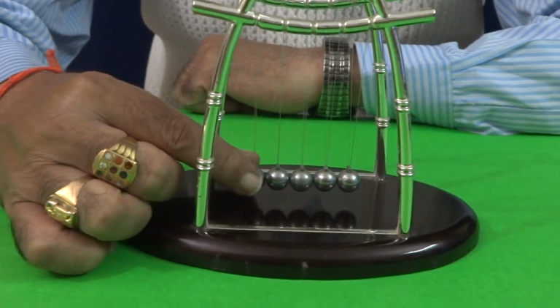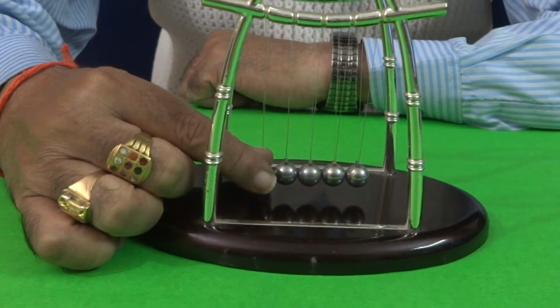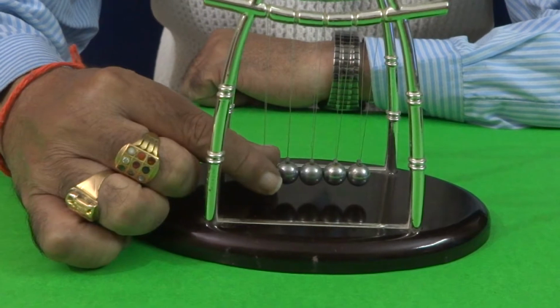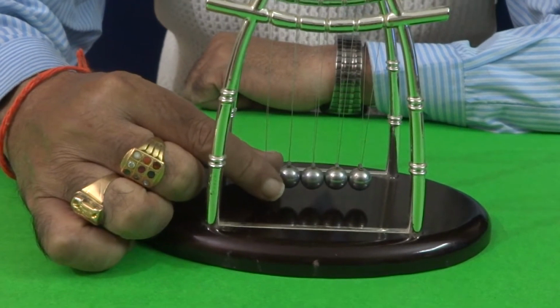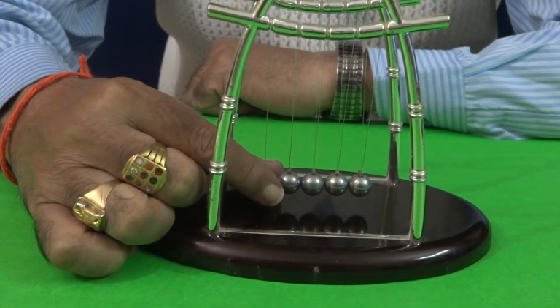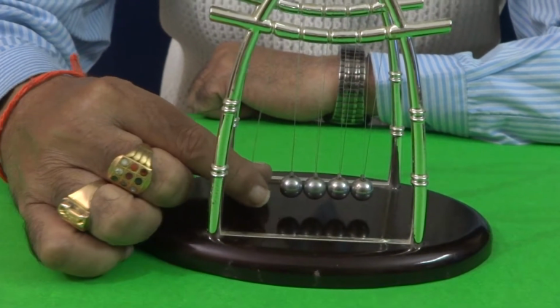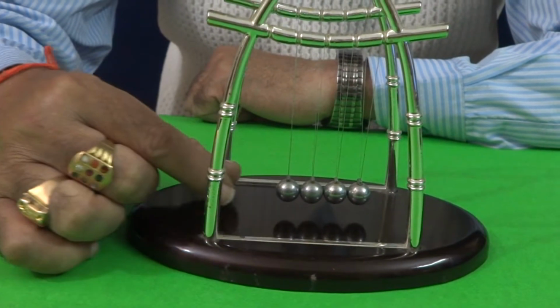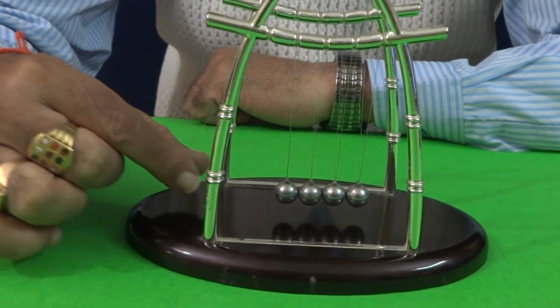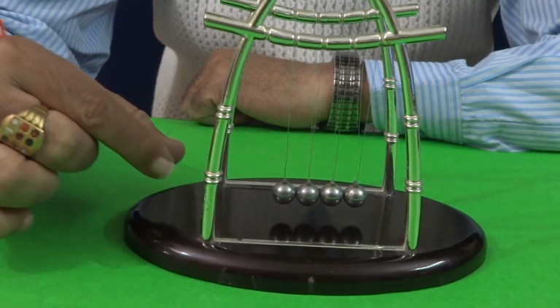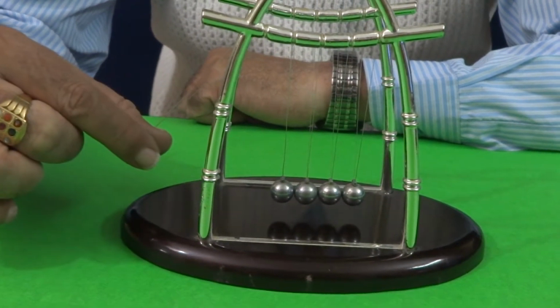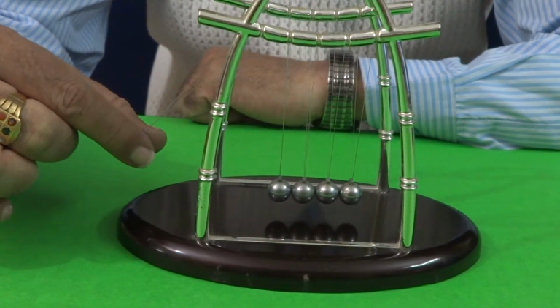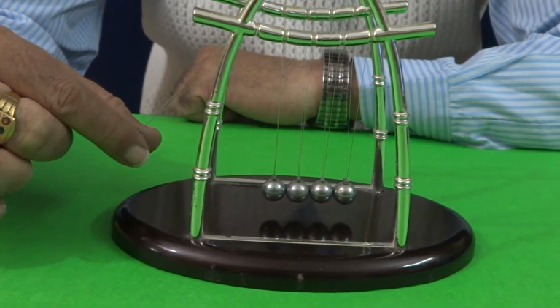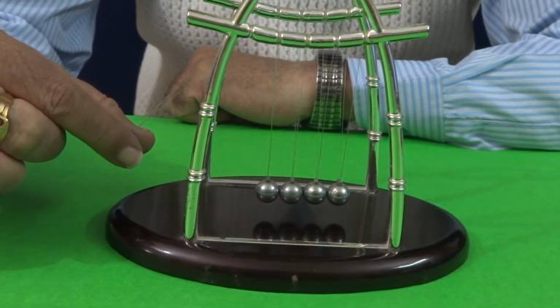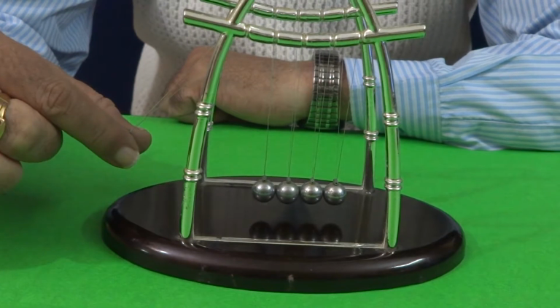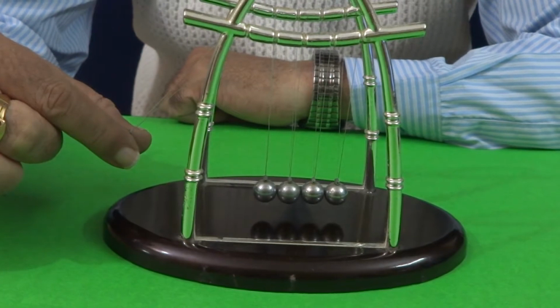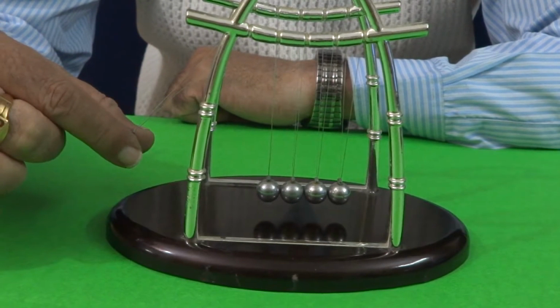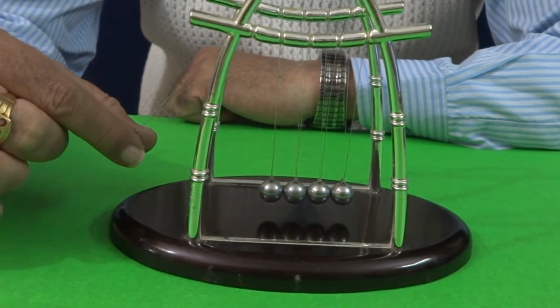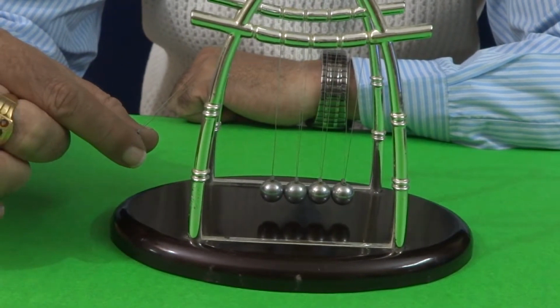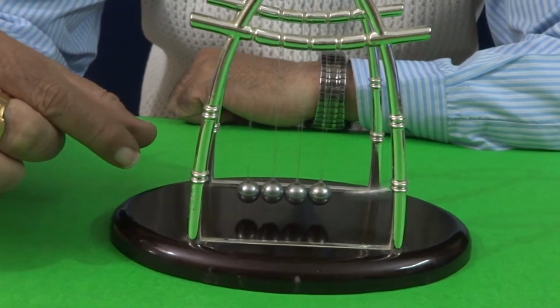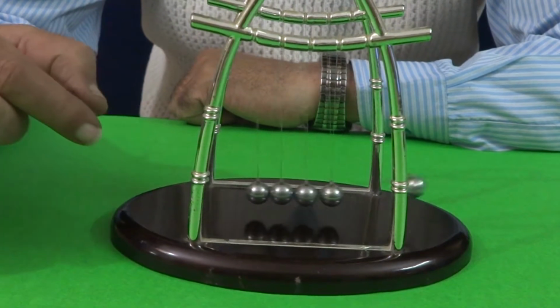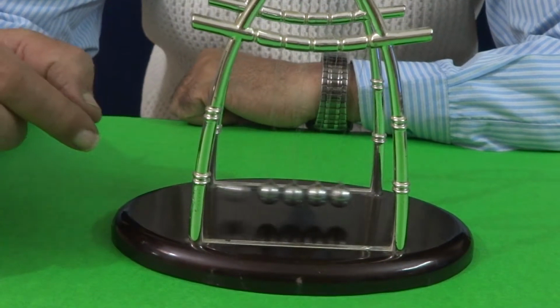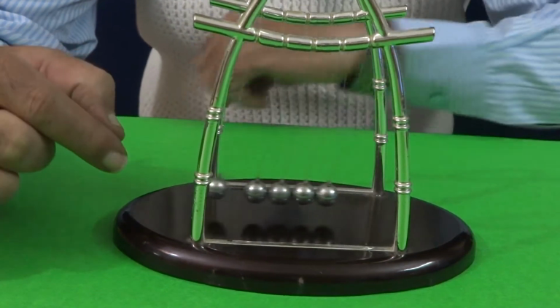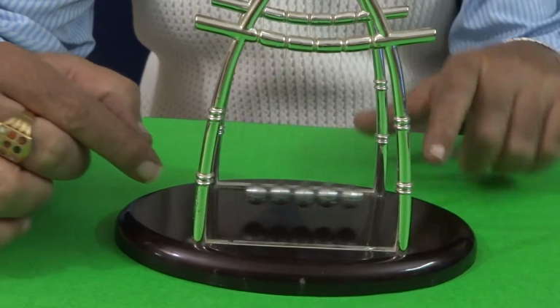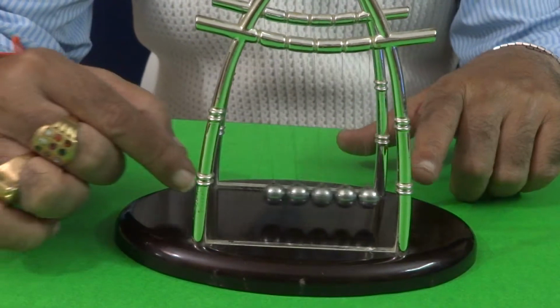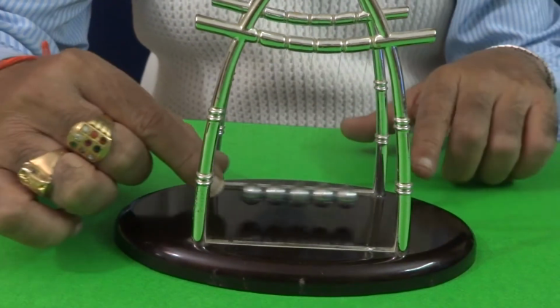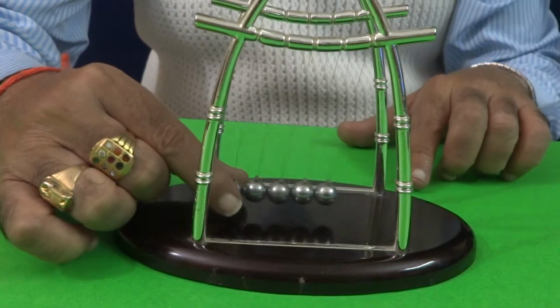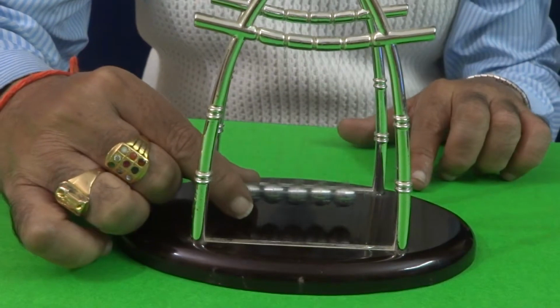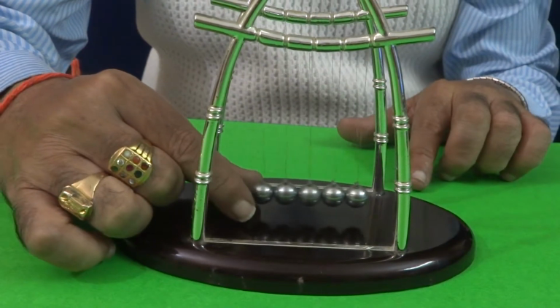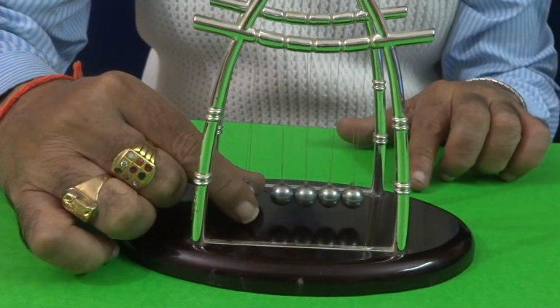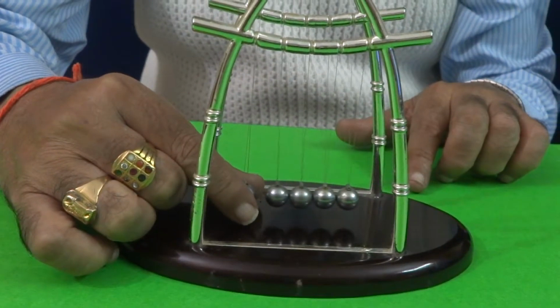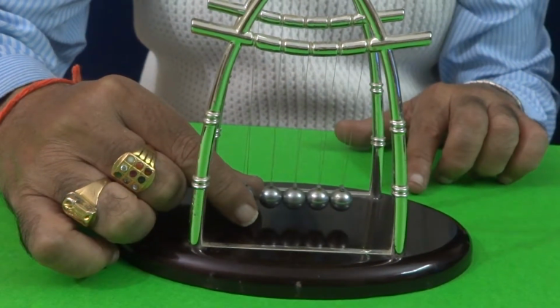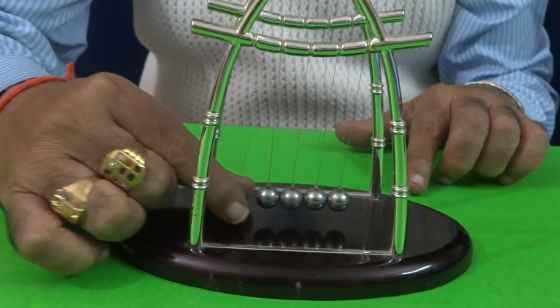Suppose if I take the first ball to a certain height and it is left free, then you will observe that one ball on the right will be moved up.